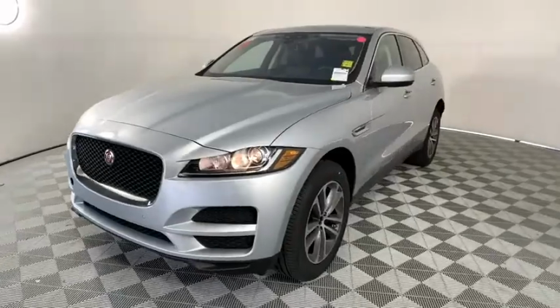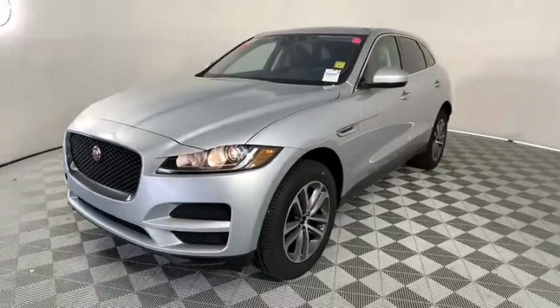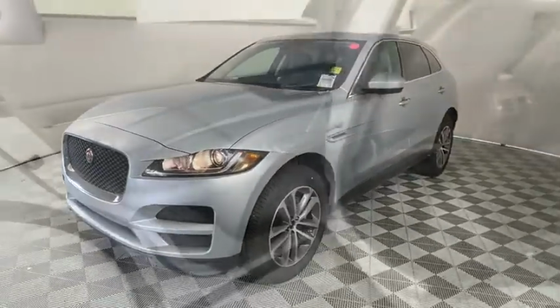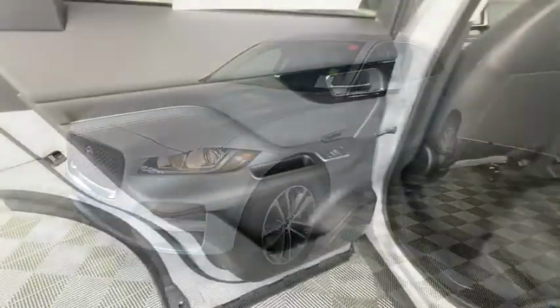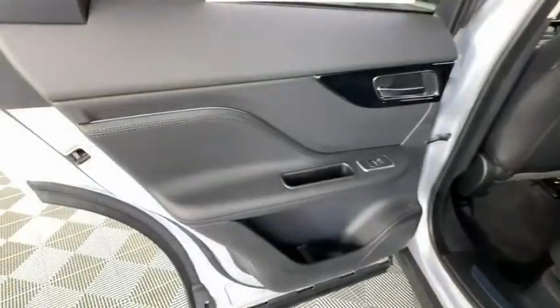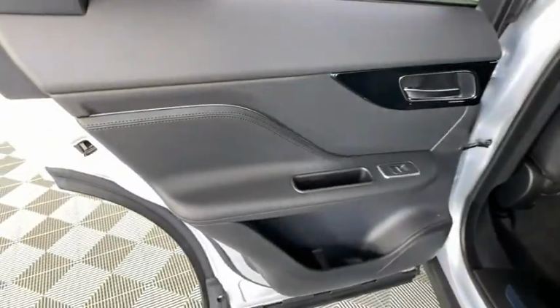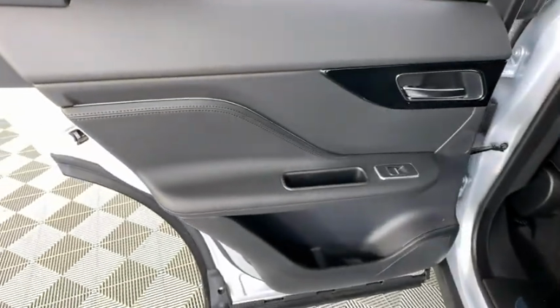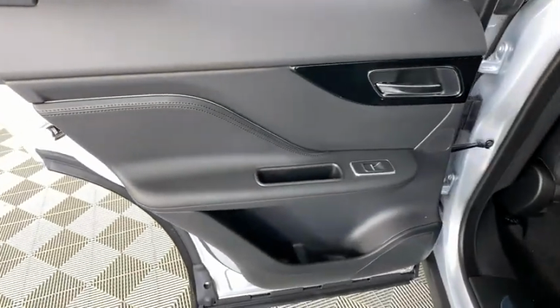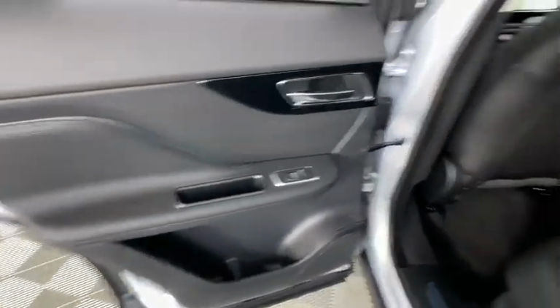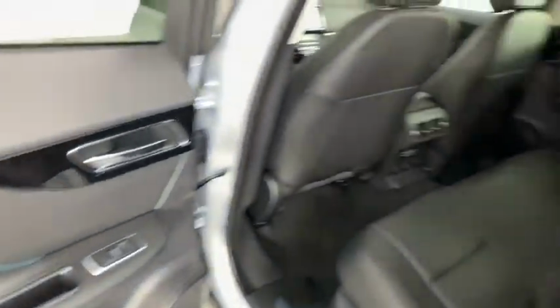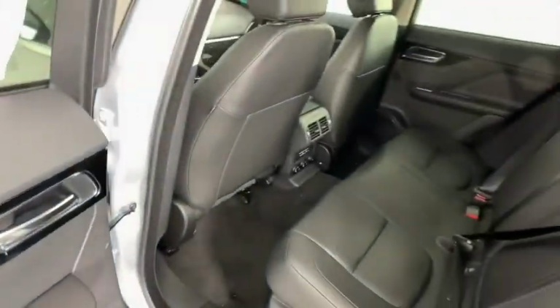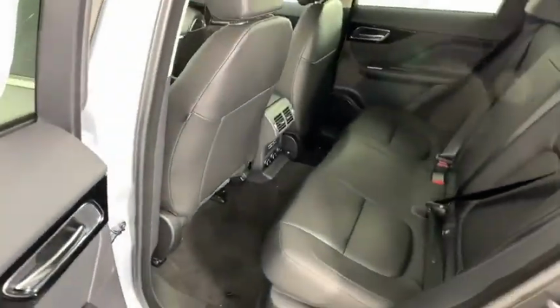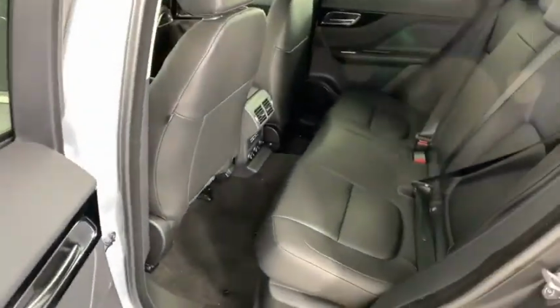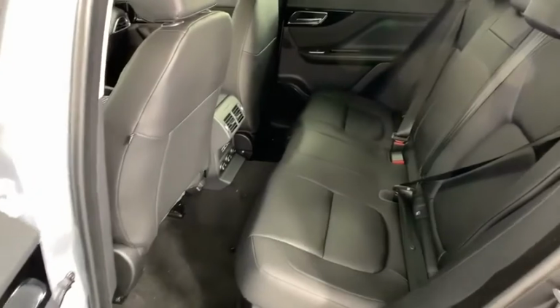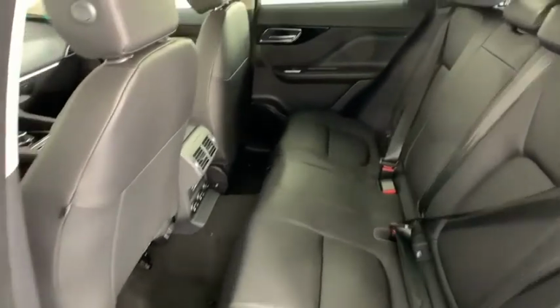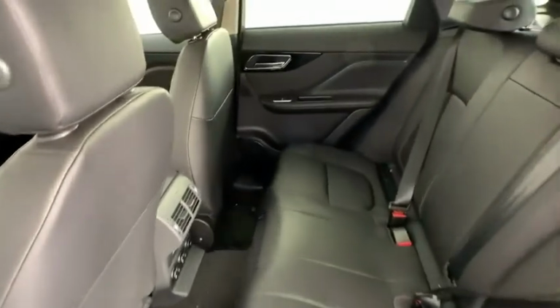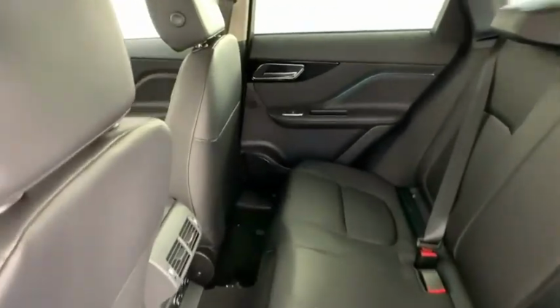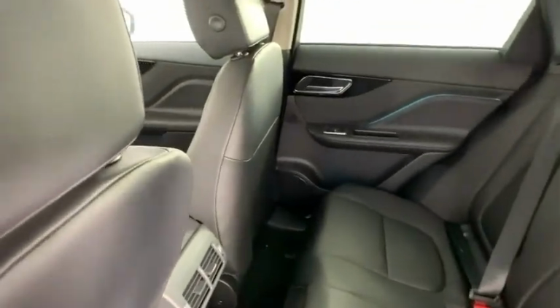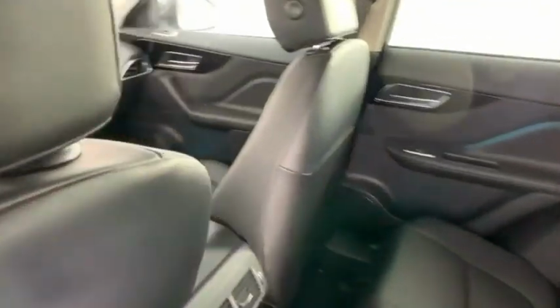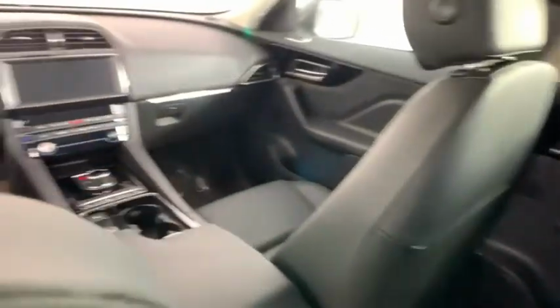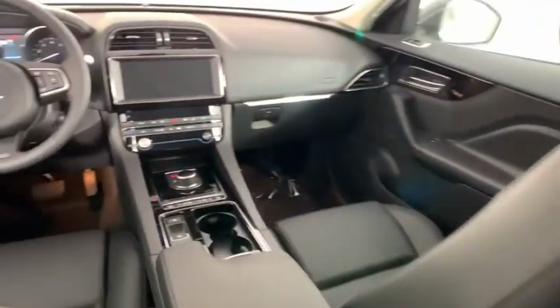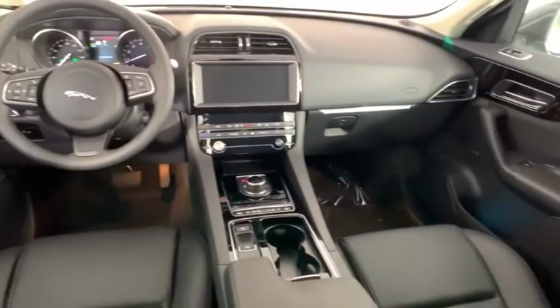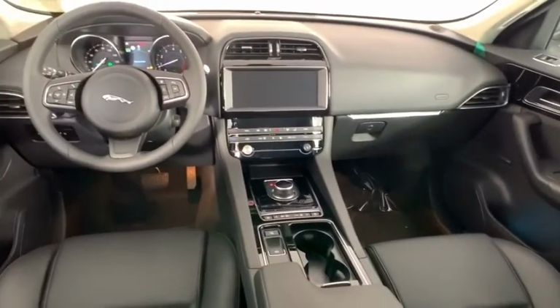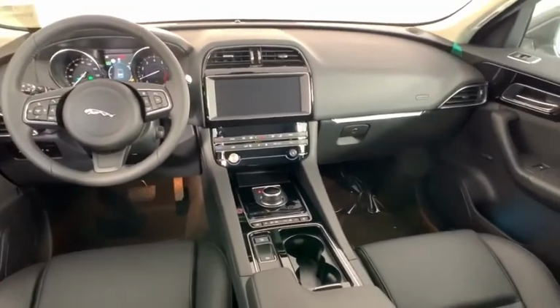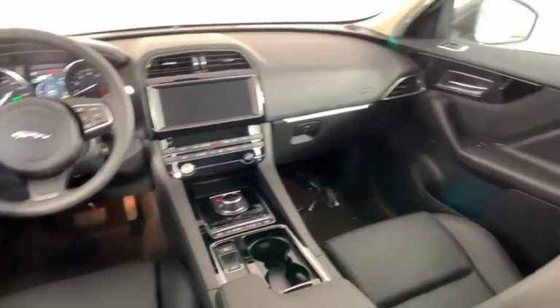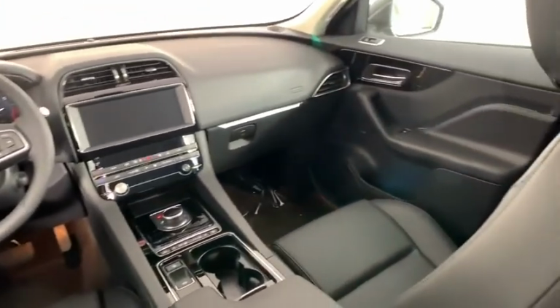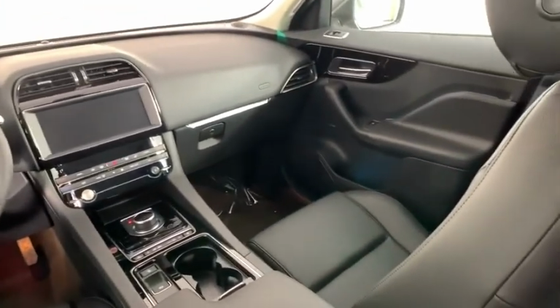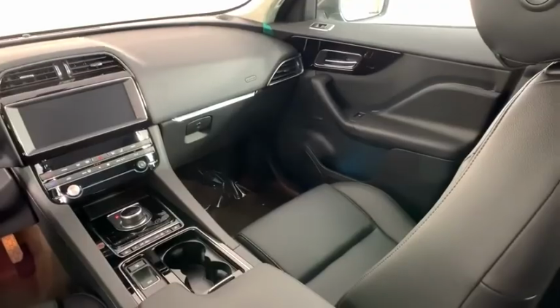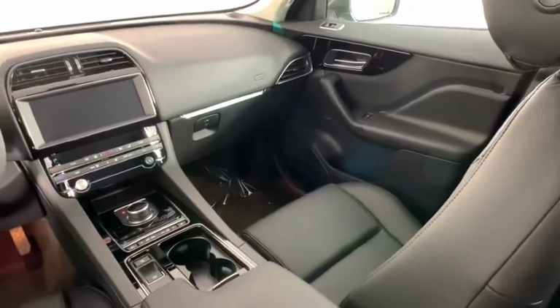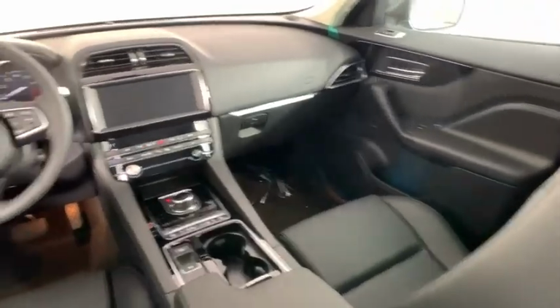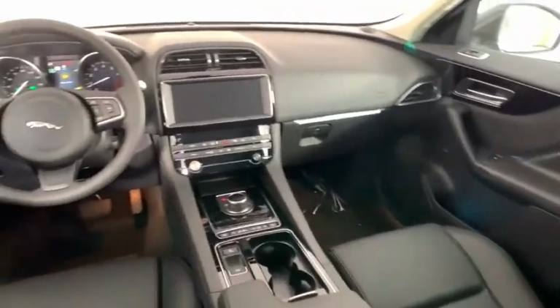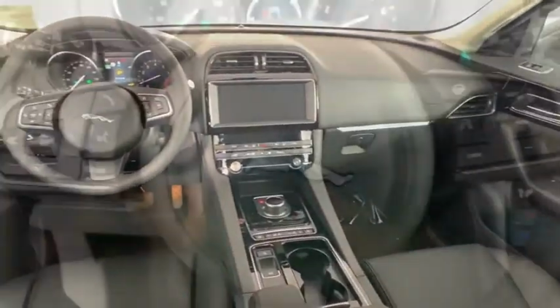Rear window defroster, electronic stability control, security system, trip computer, brake assist, tachometer, panic alarm, overhead console, remote keyless entry, power driver's seat.